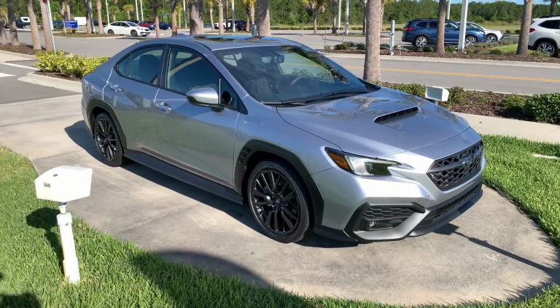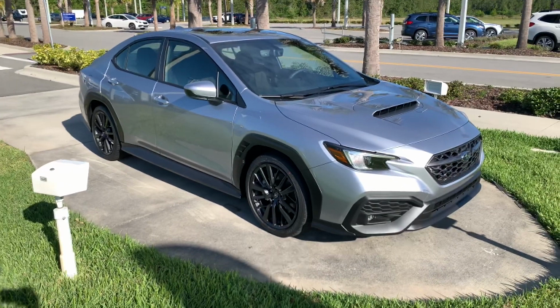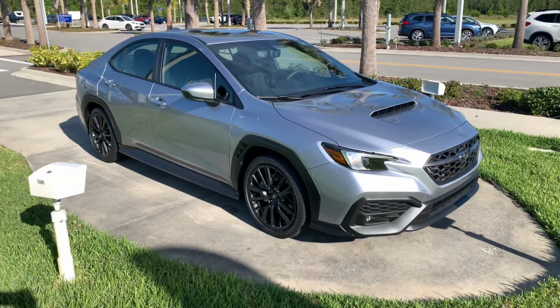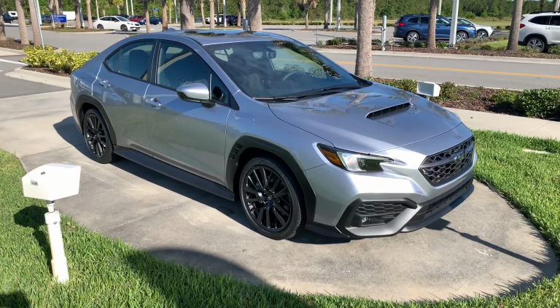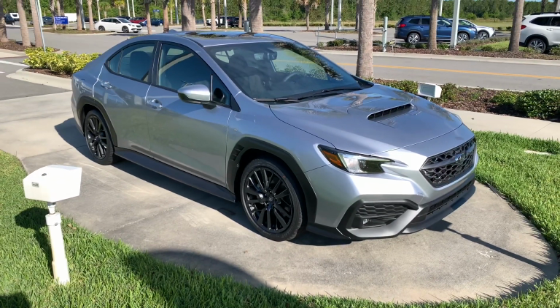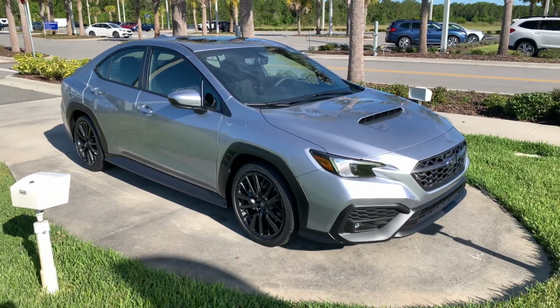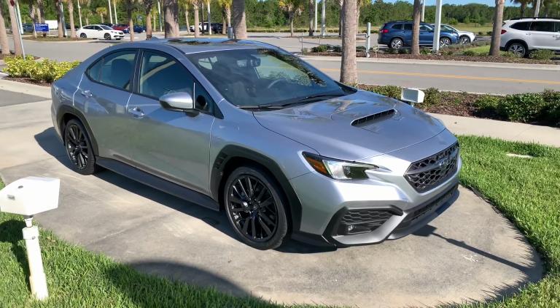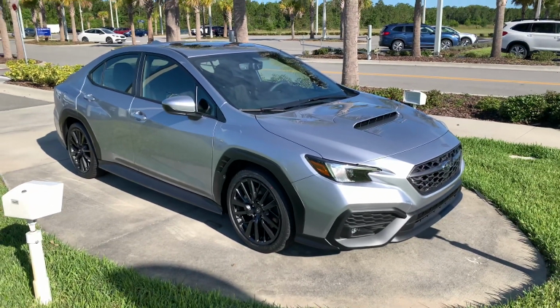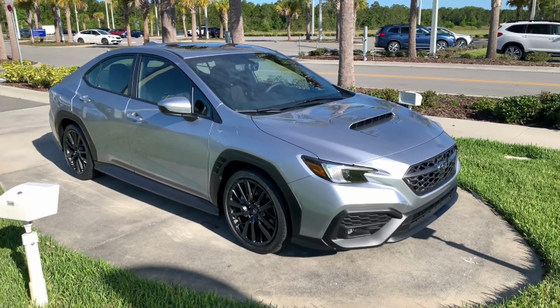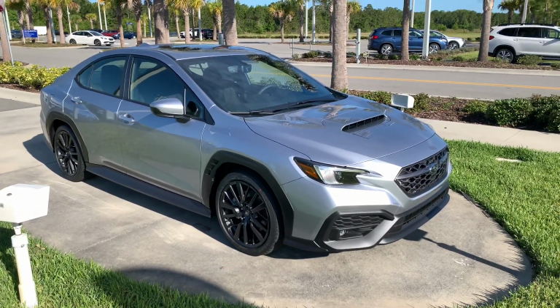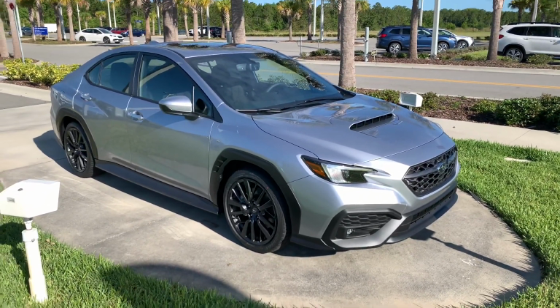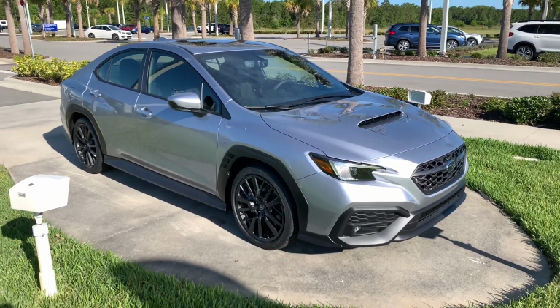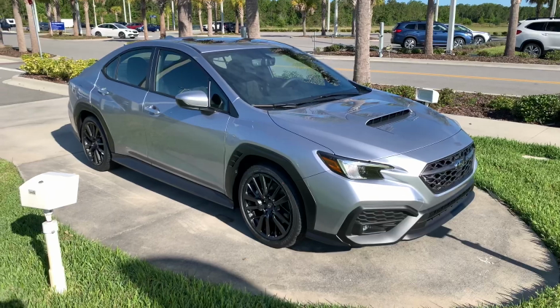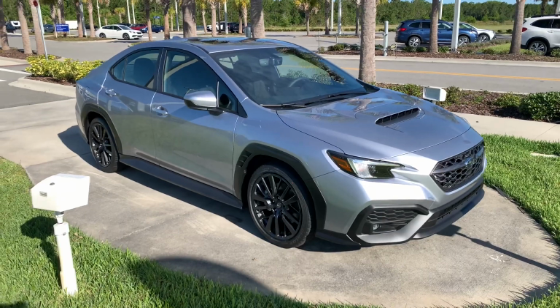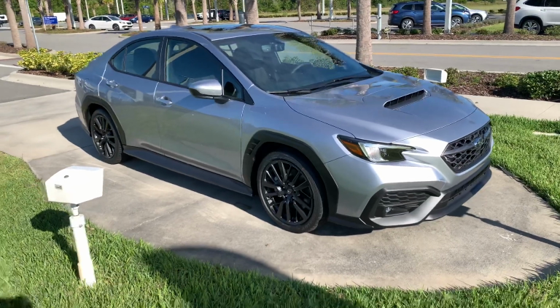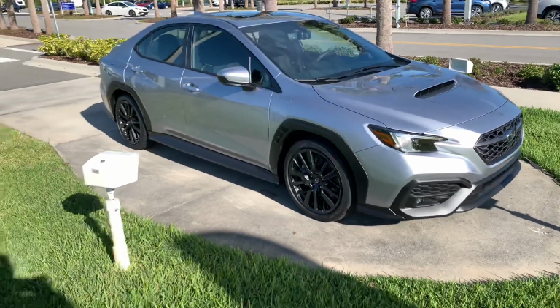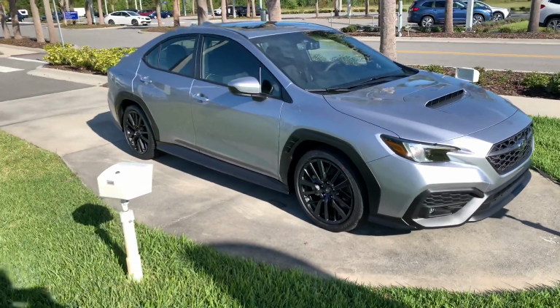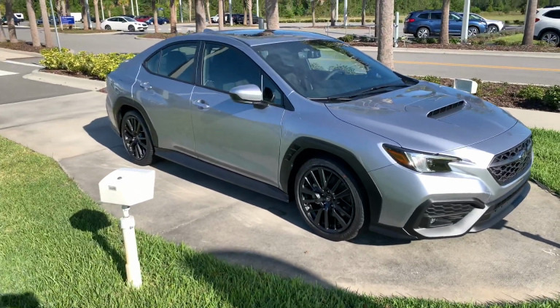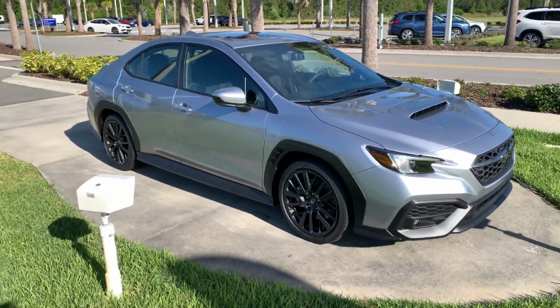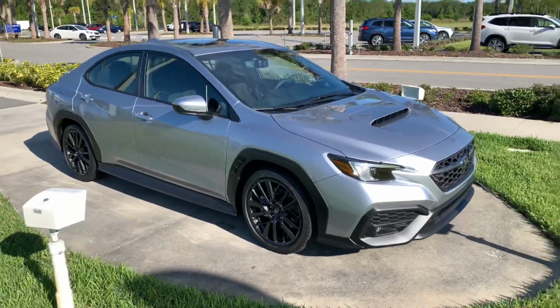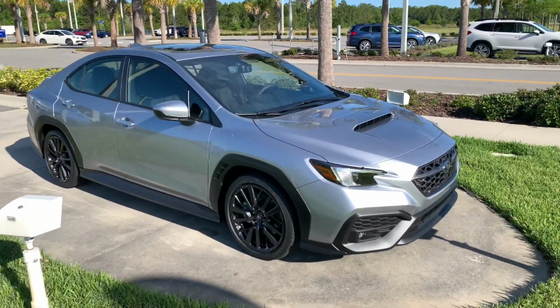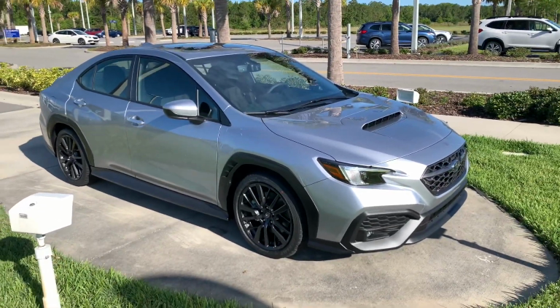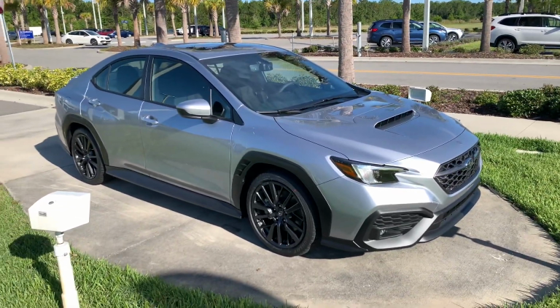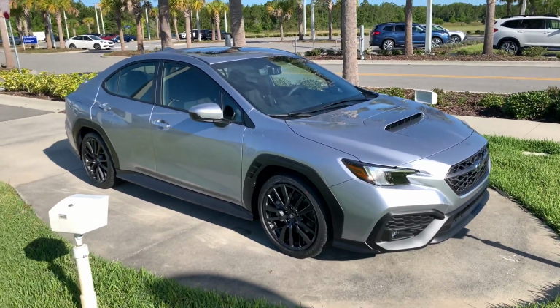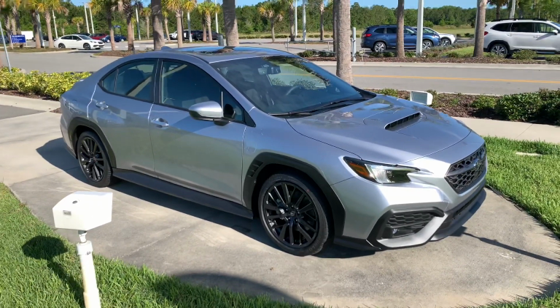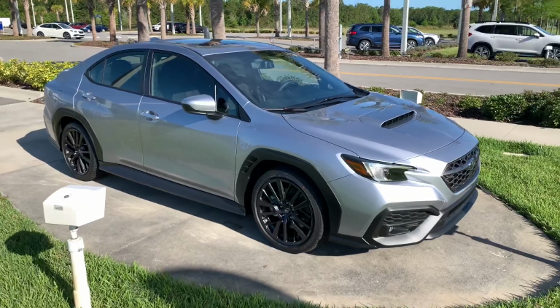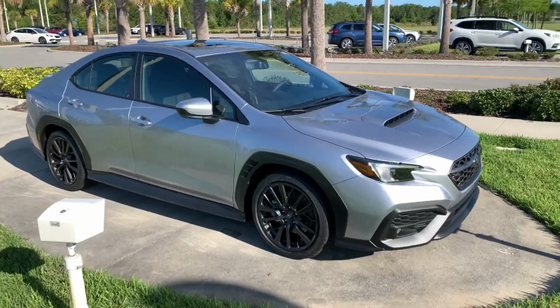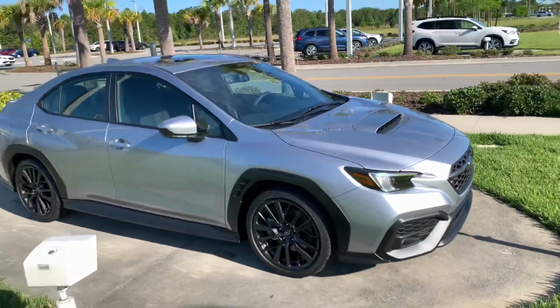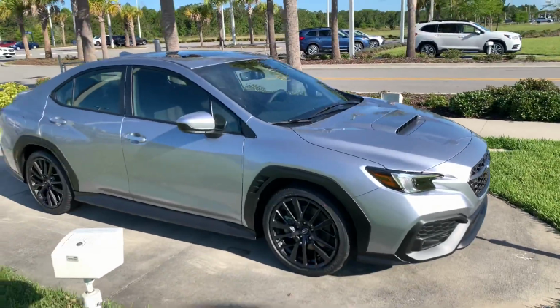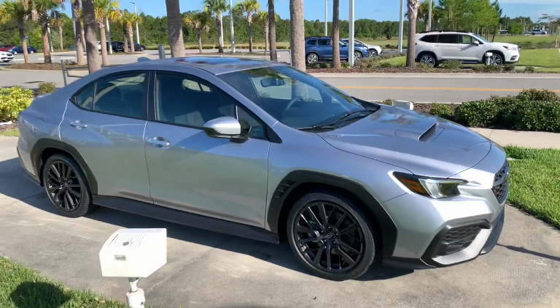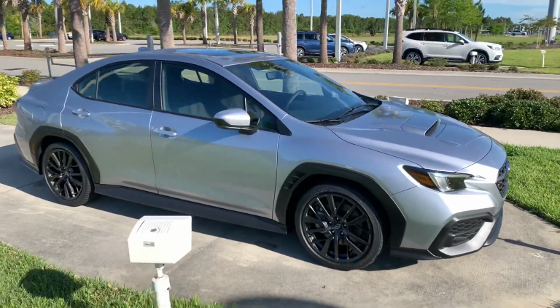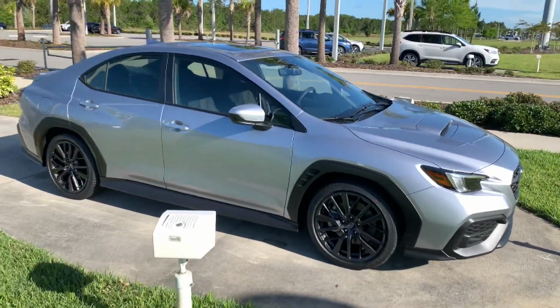Good morning, this is Matt VanVerst at Subaru Daytona, sending a quick video walk-around of the new 2022 WRX. Full new redesign for this model year, and it does come with a new powertrain — a 2.4 turbo boxer four-cylinder engine rated for 271 horsepower.